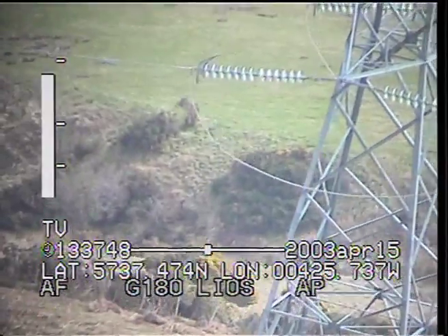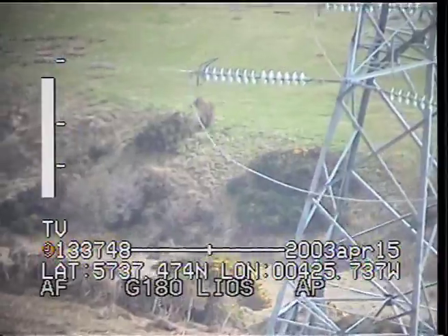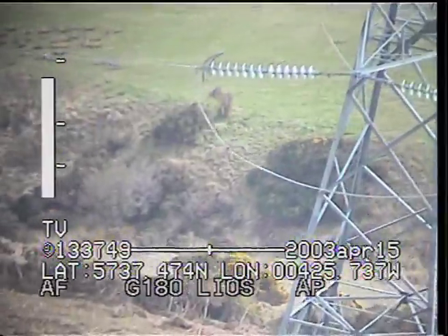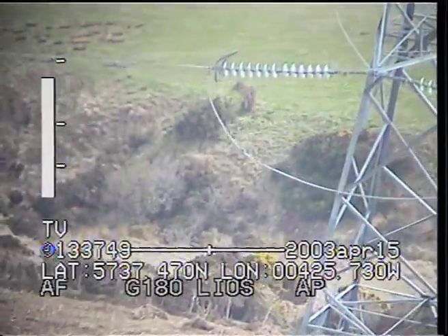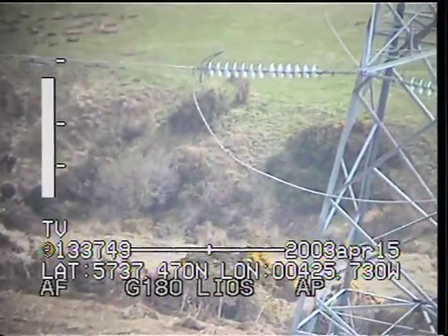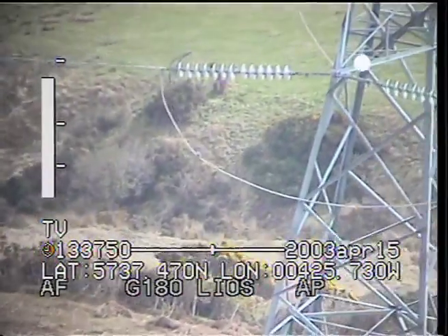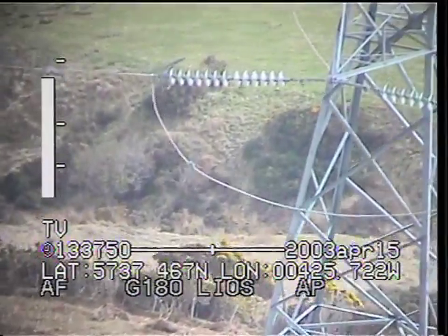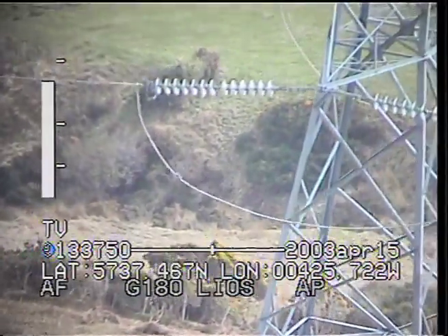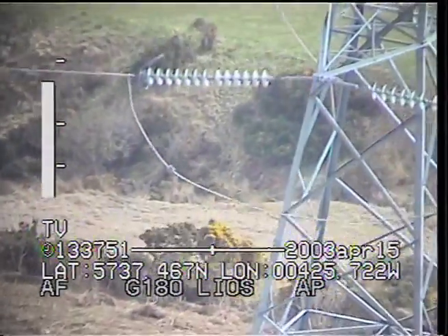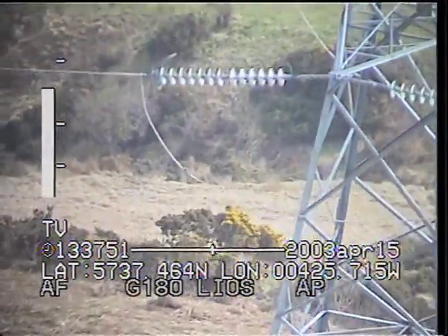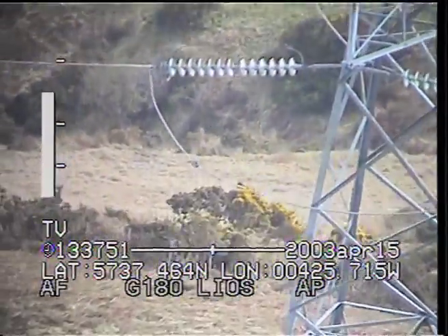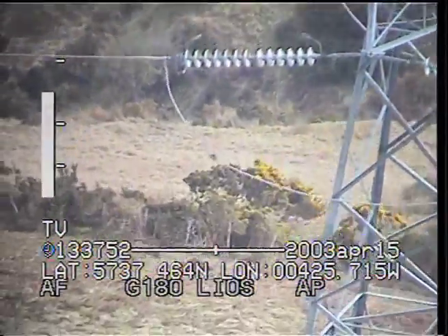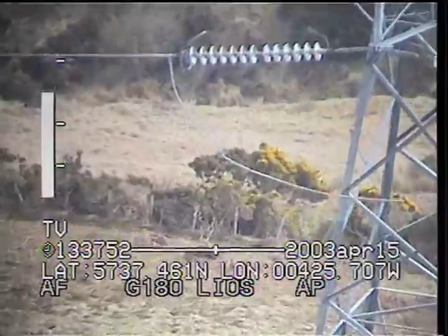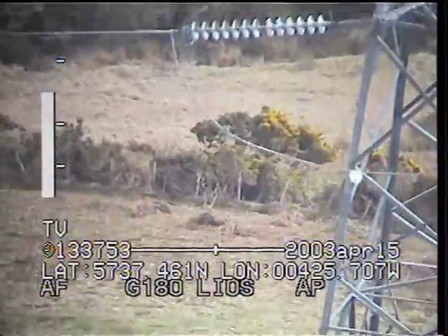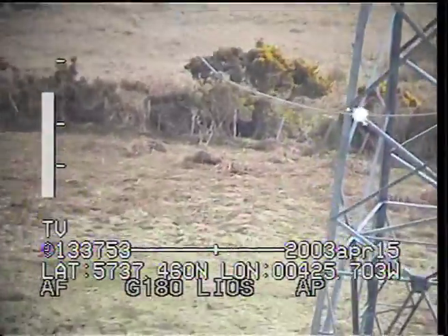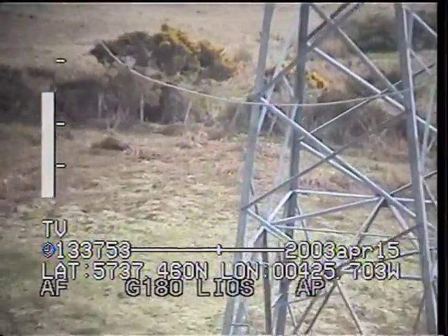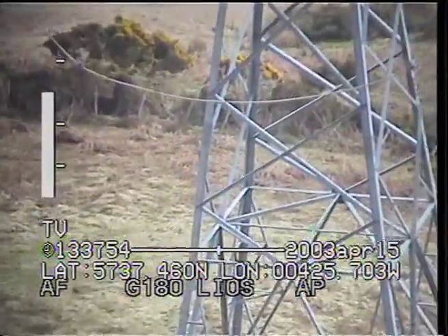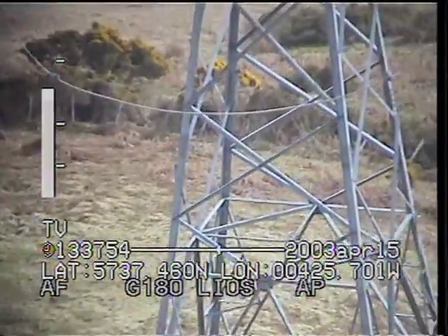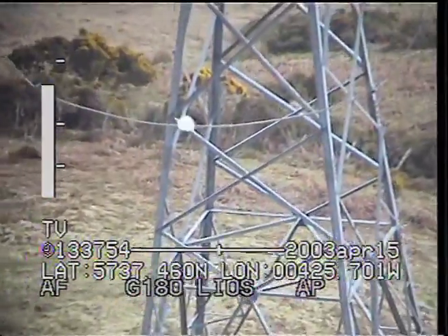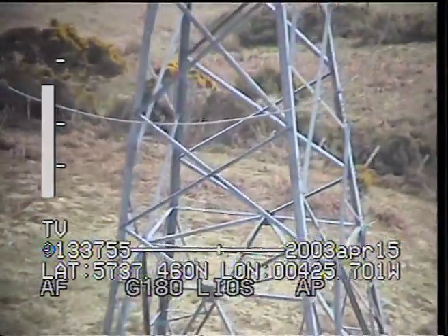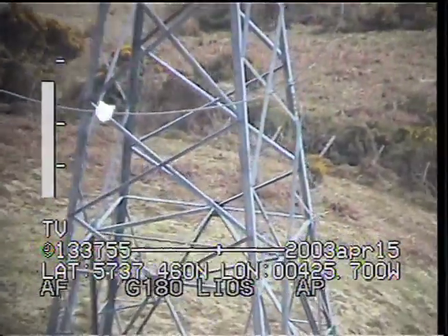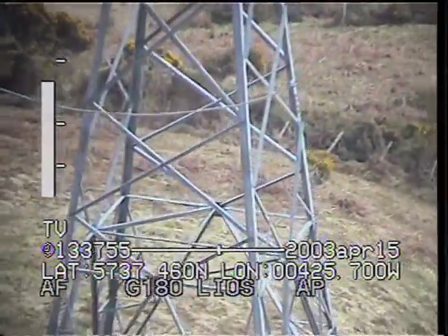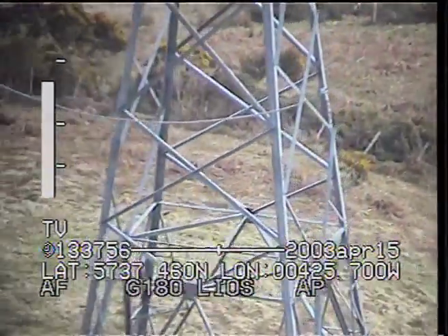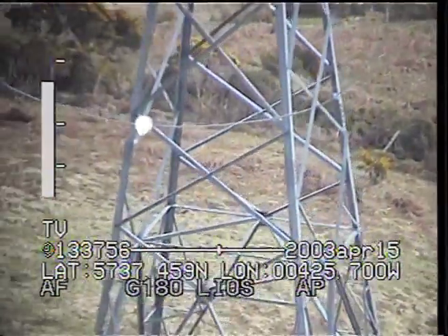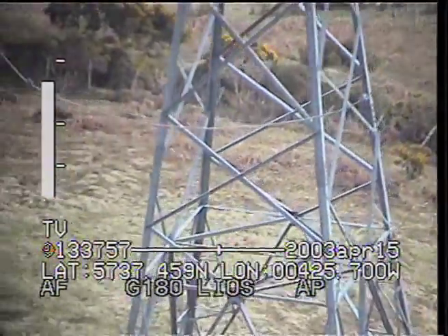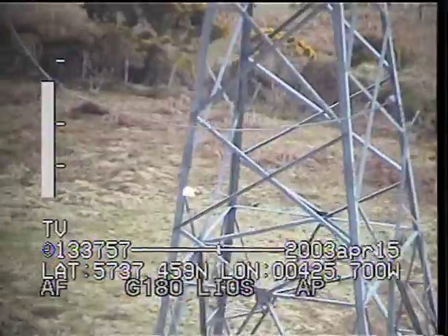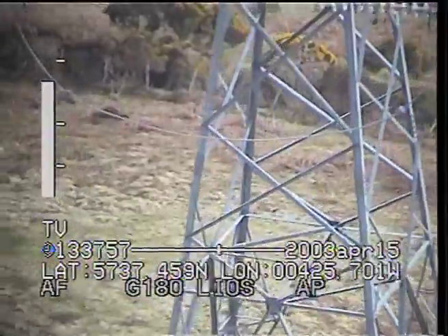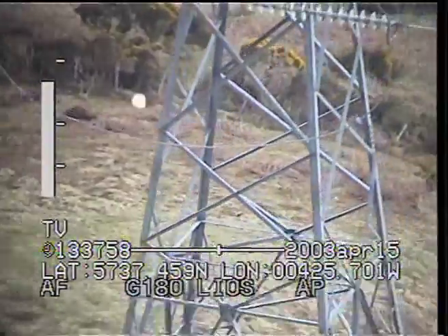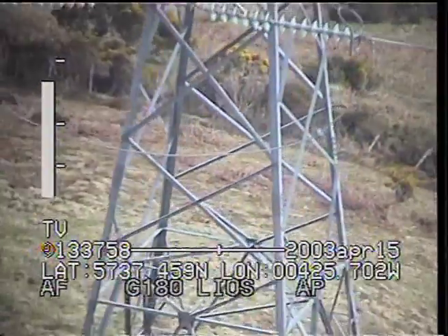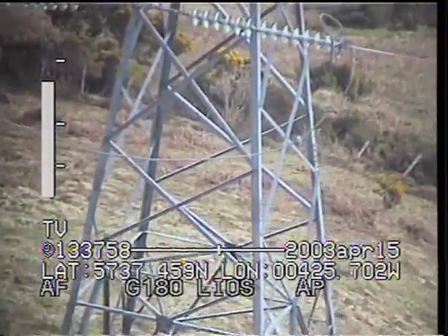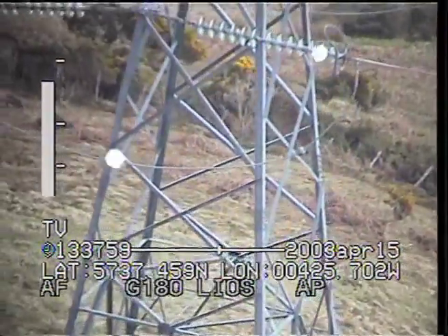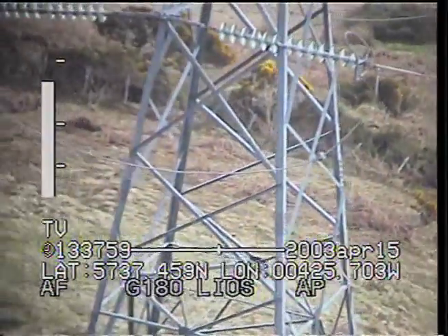We've got something here — that's Corona discharge coming from the middle of that jumper there. We can move a little bit closer to have a better look at that. Discharge coming from the same area at all times.